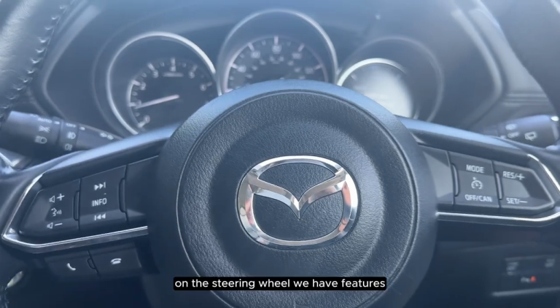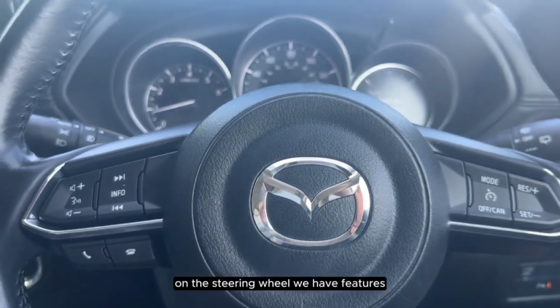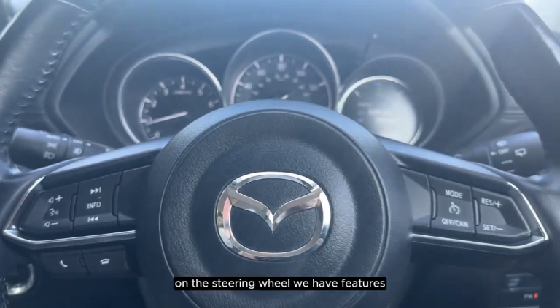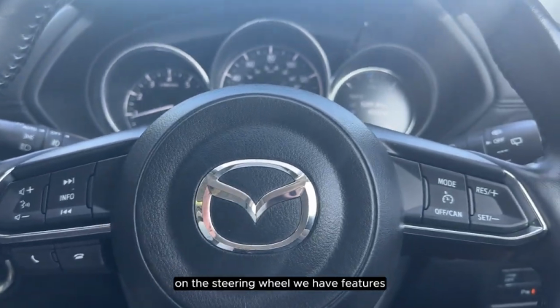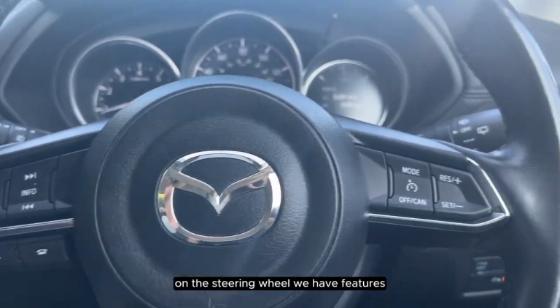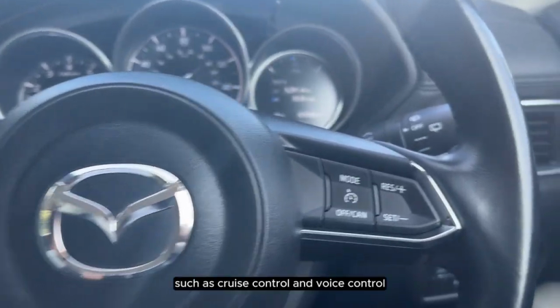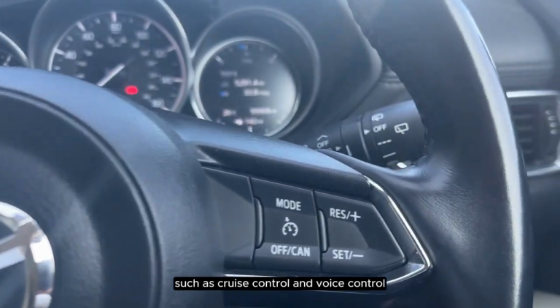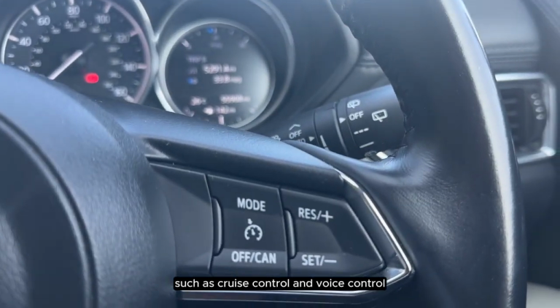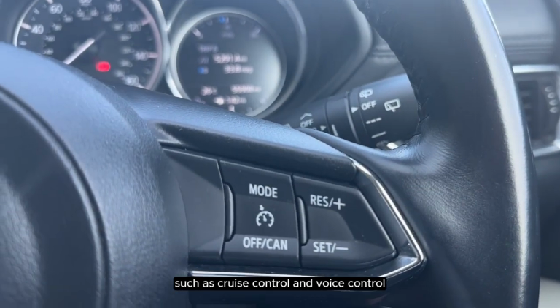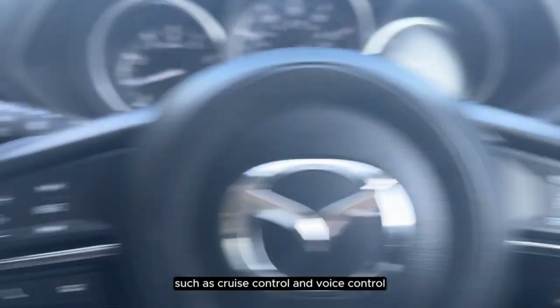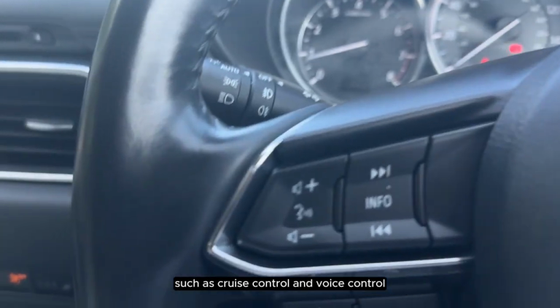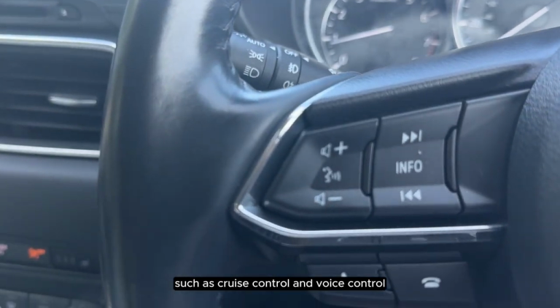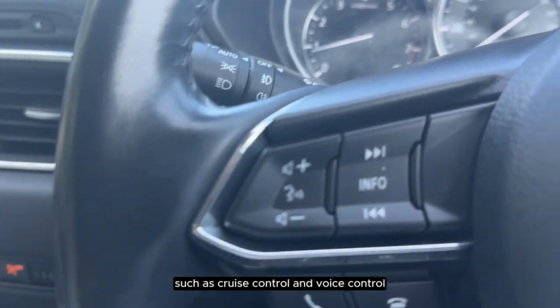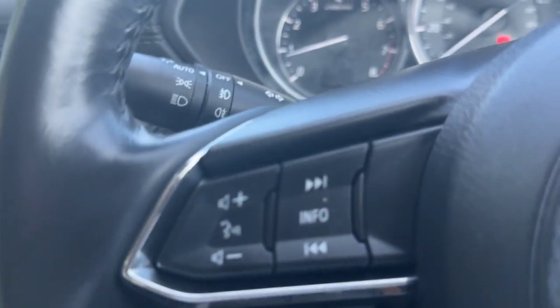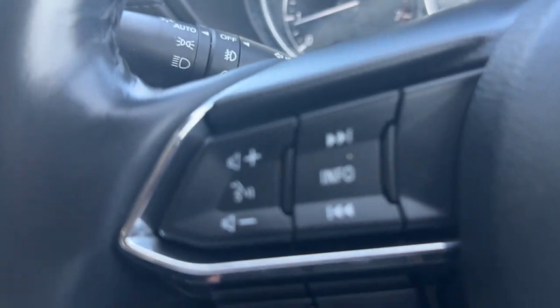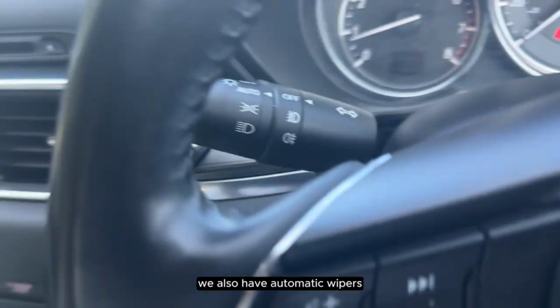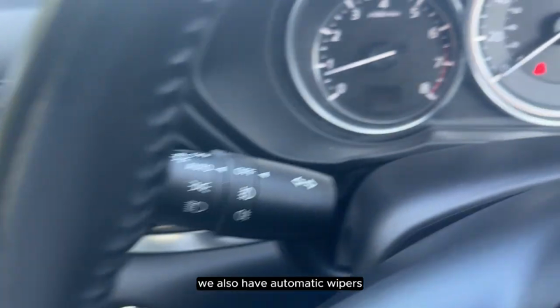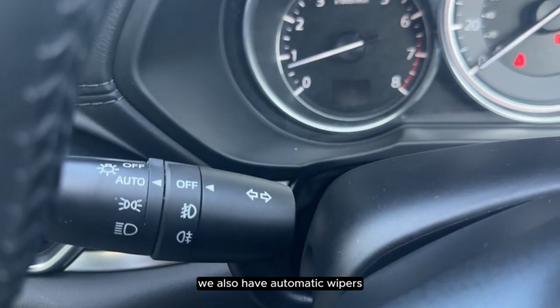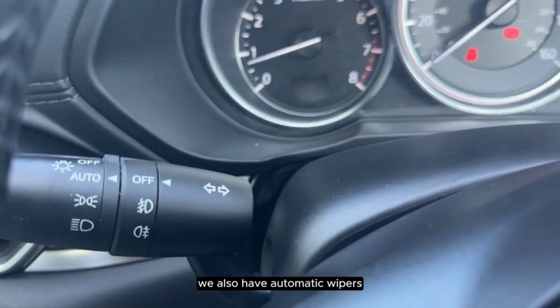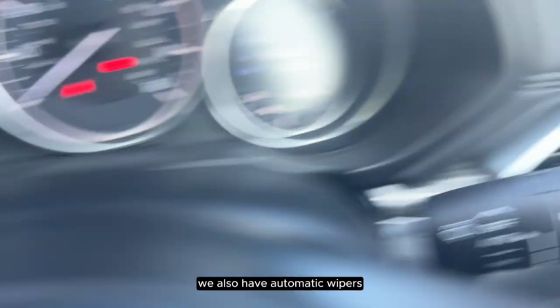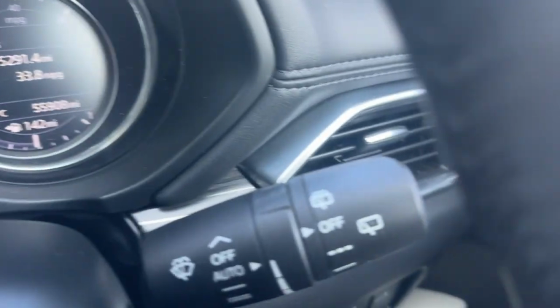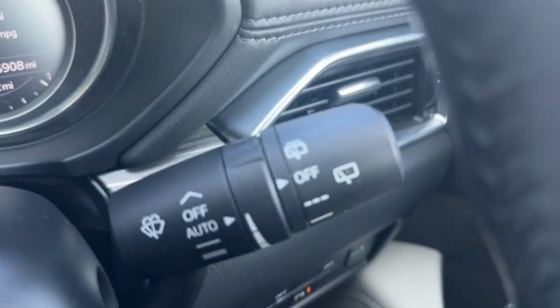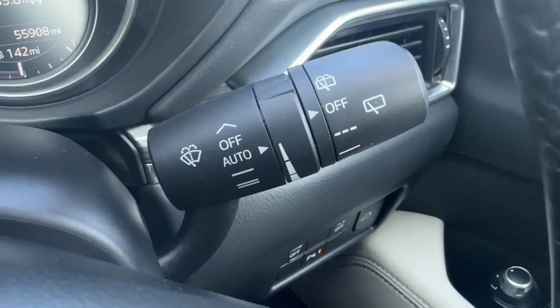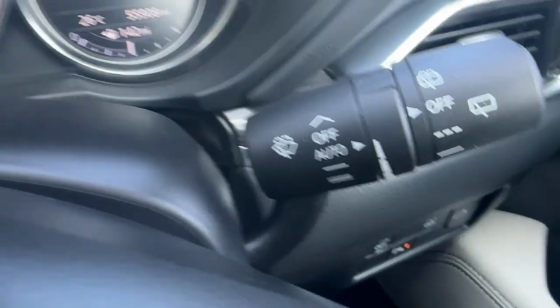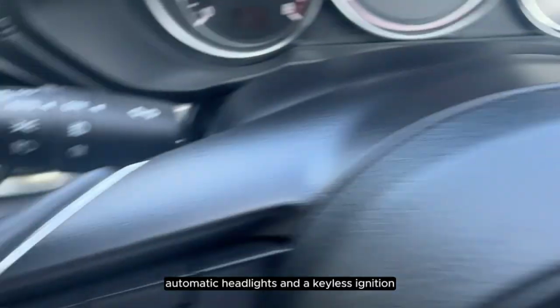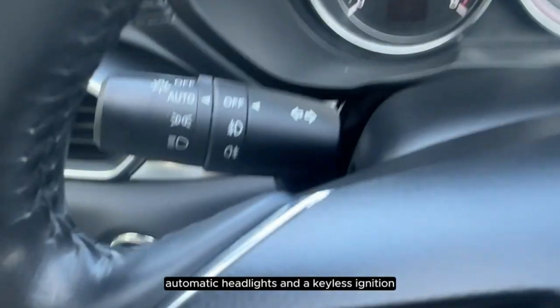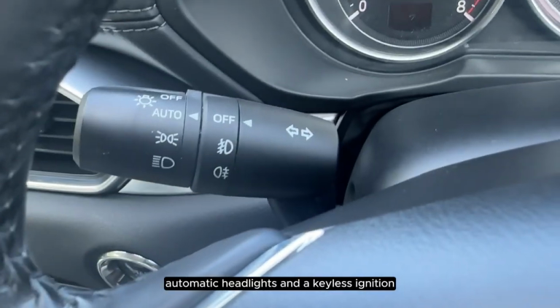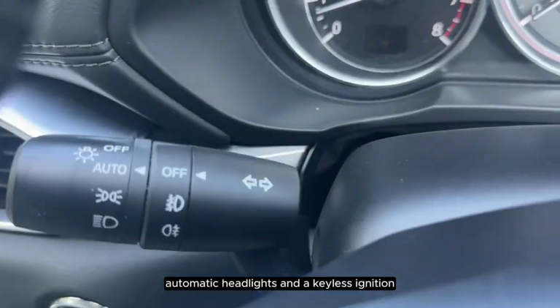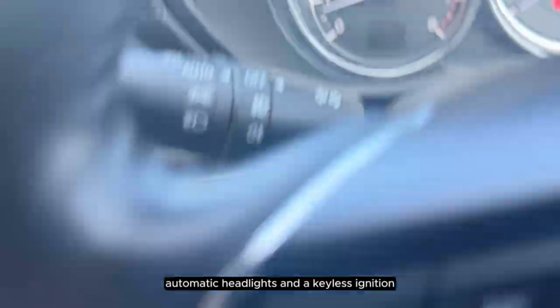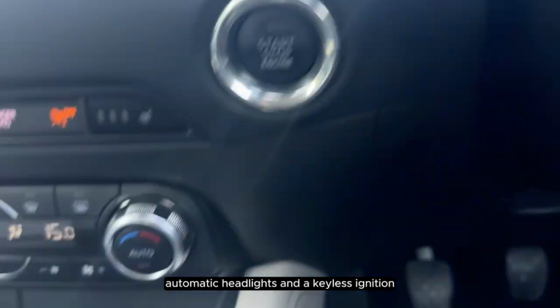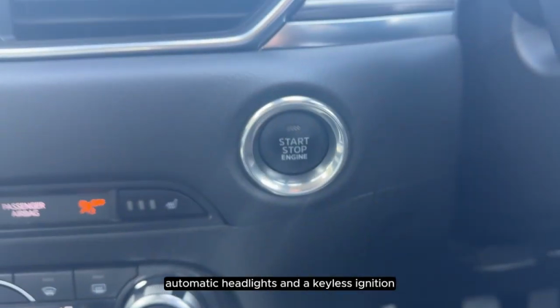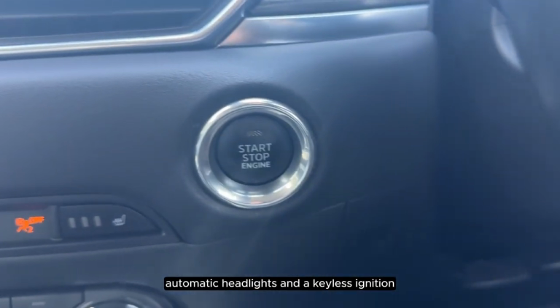On the steering wheel we have features such as cruise control and voice control. We also have automatic wipers, automatic headlights and a keyless ignition.